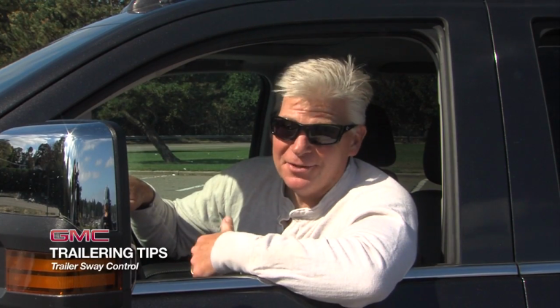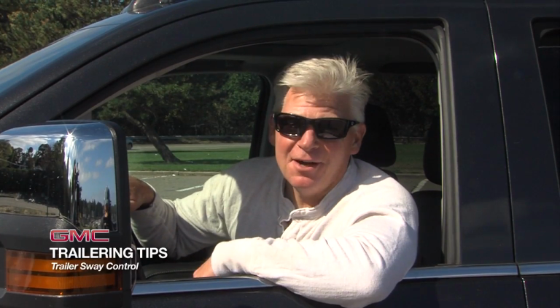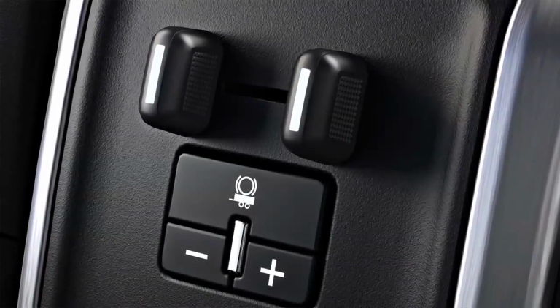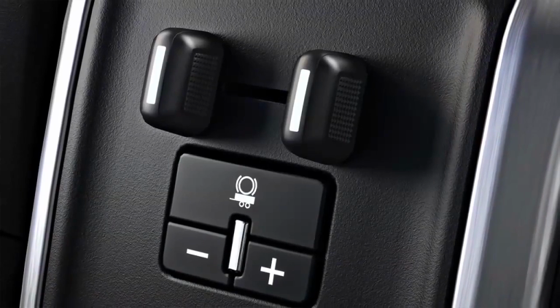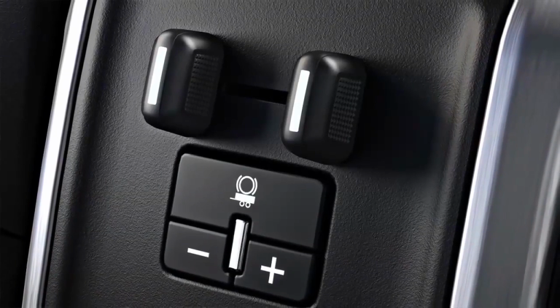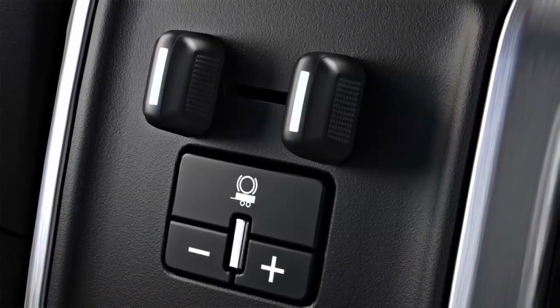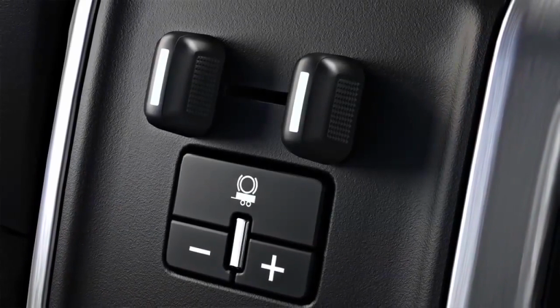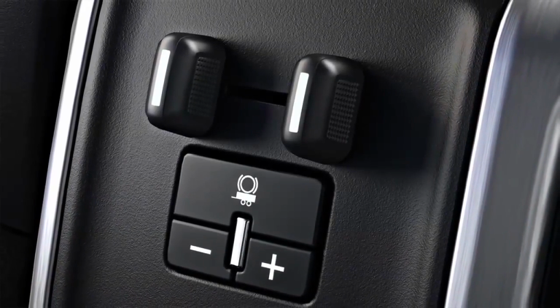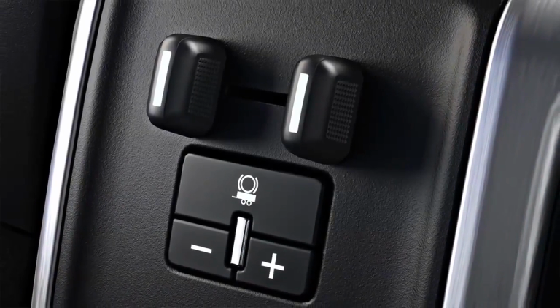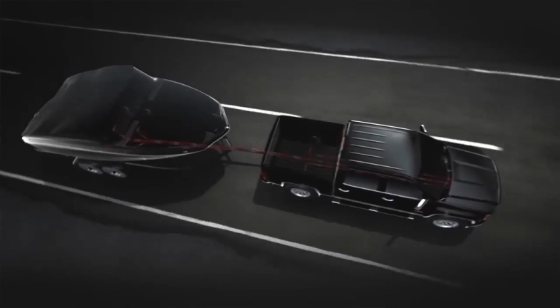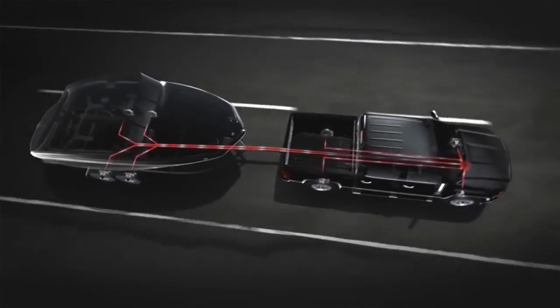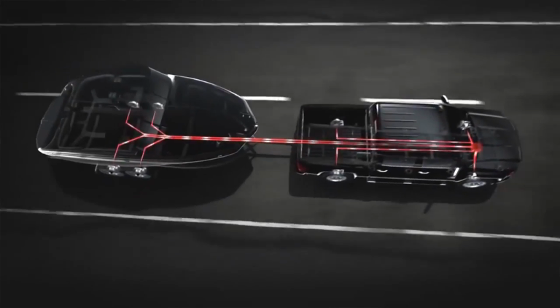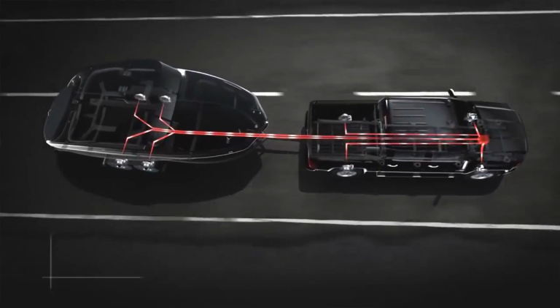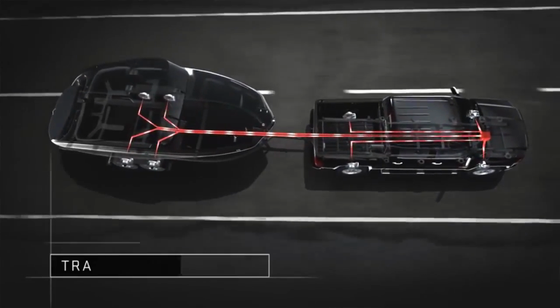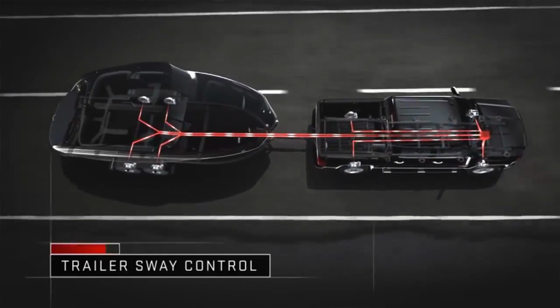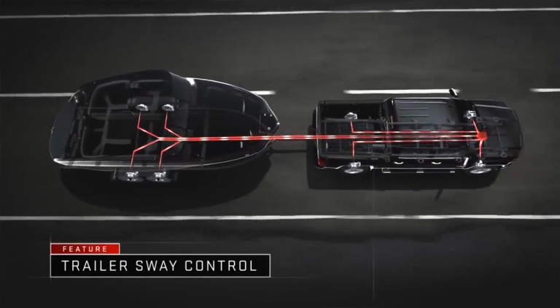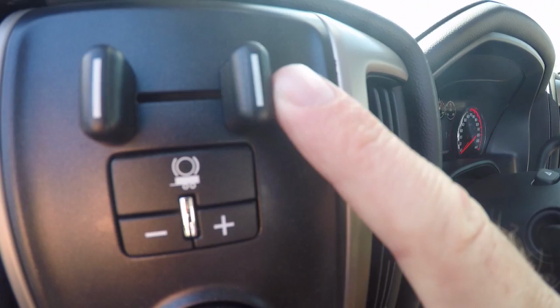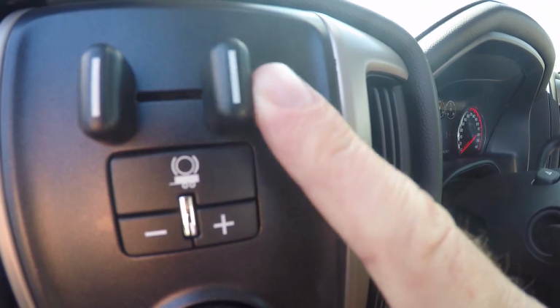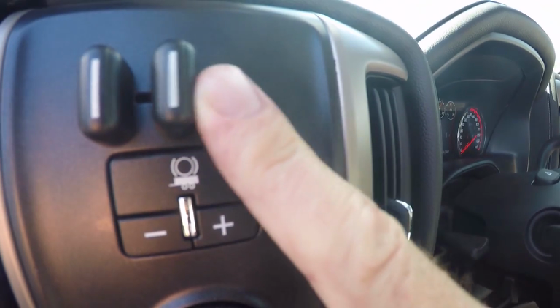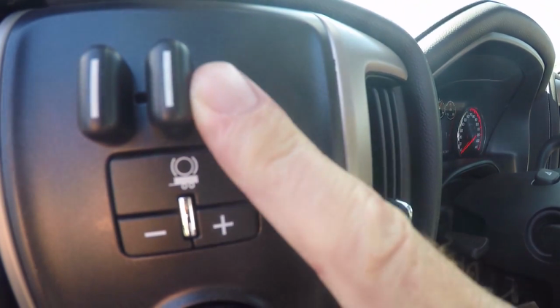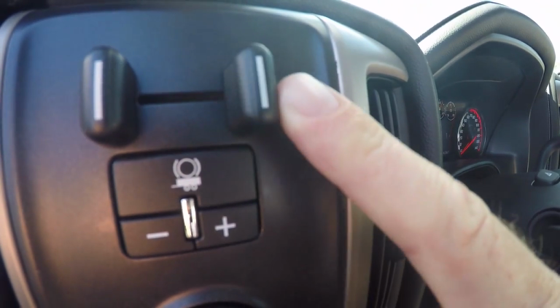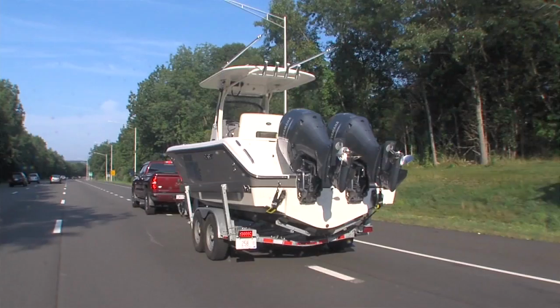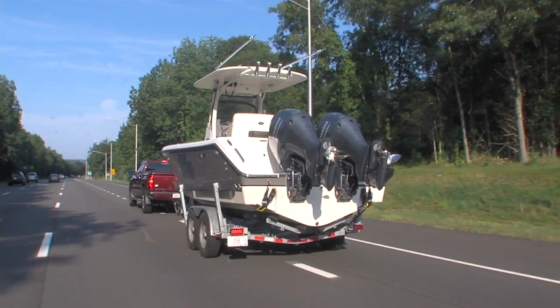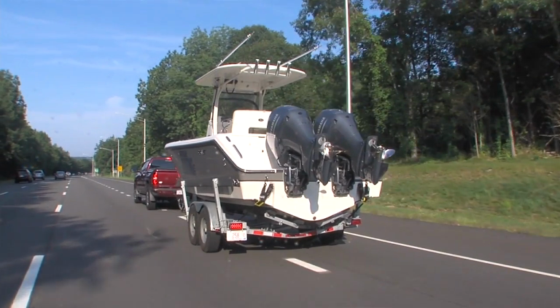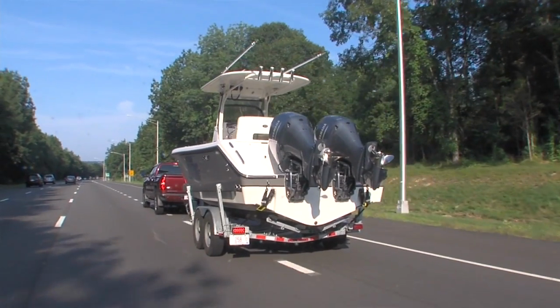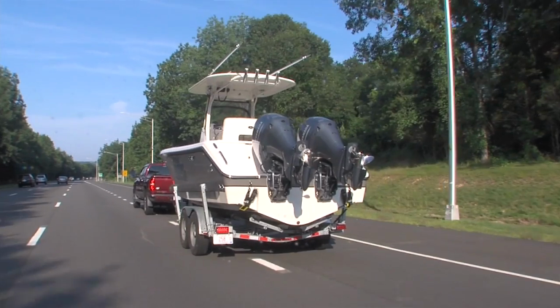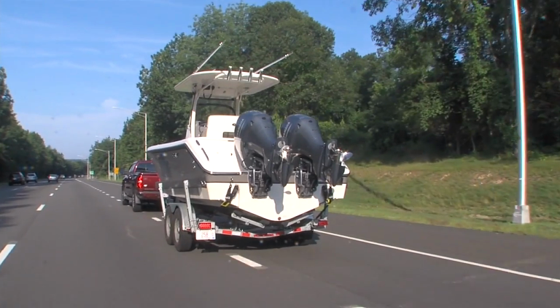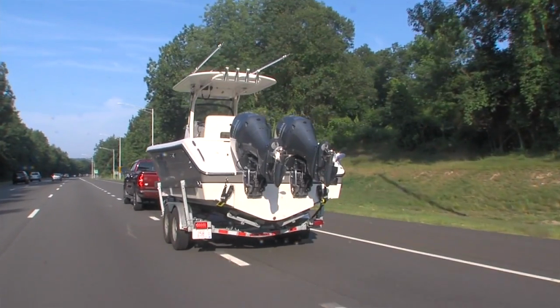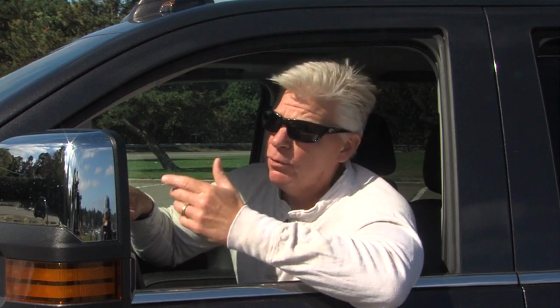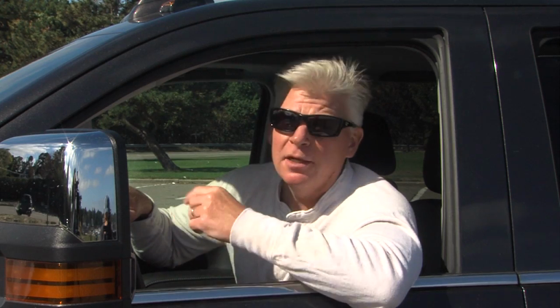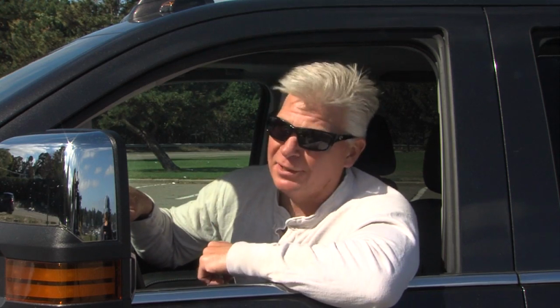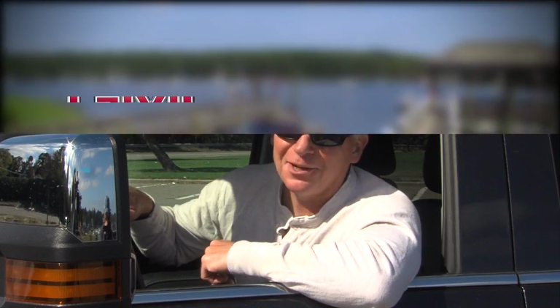Fortunately, the Sierra Denali comes with trailer sway control. The feature works in conjunction with the vehicle's Stabila Track stability control system to offer additional assistance when towing a trailer.